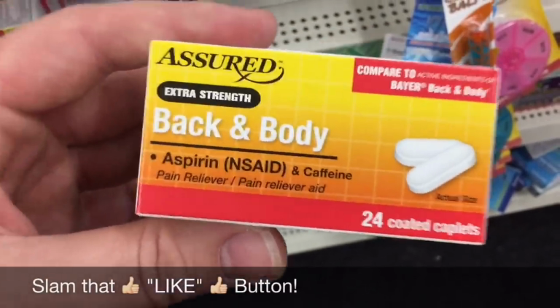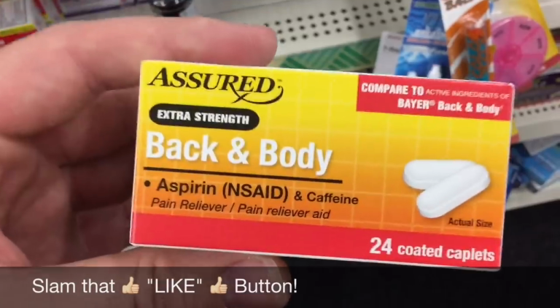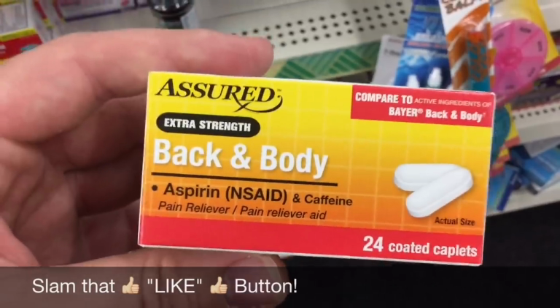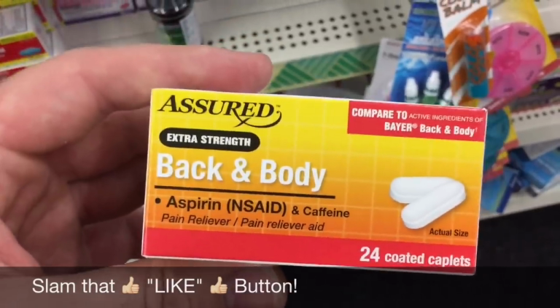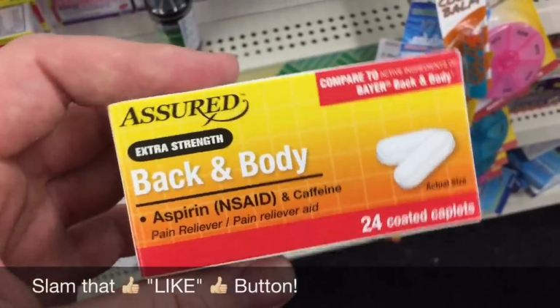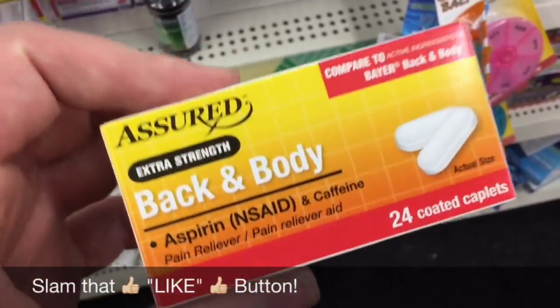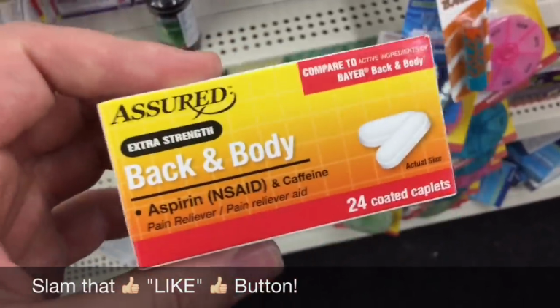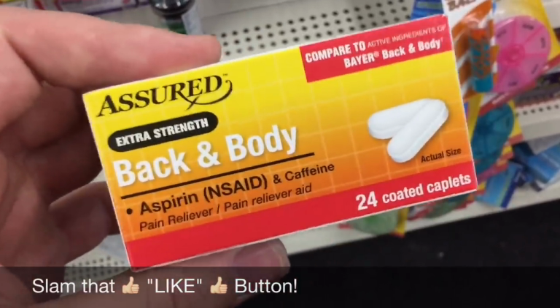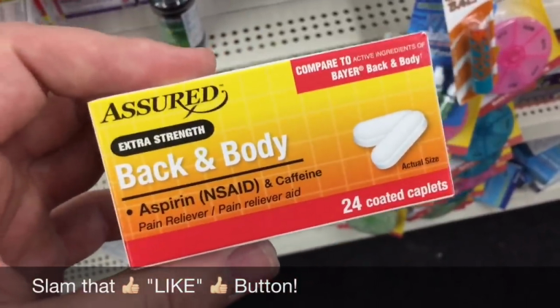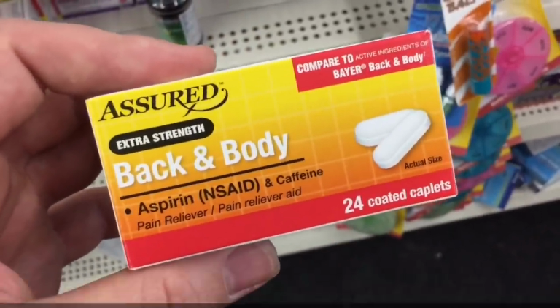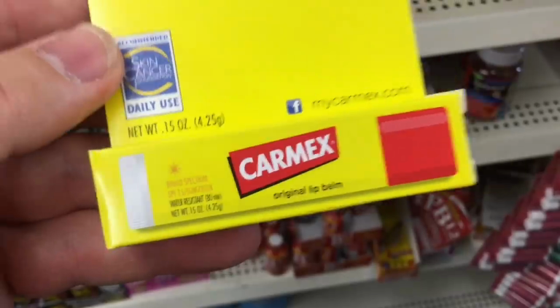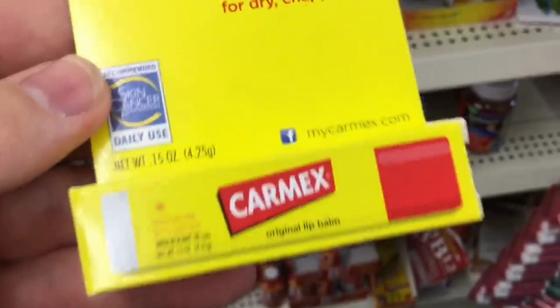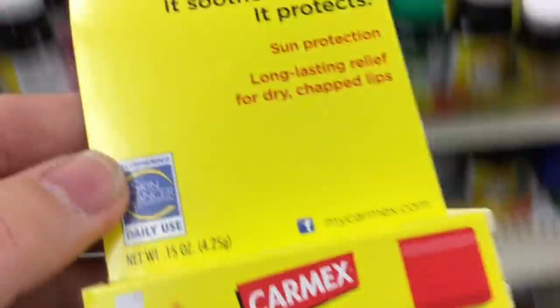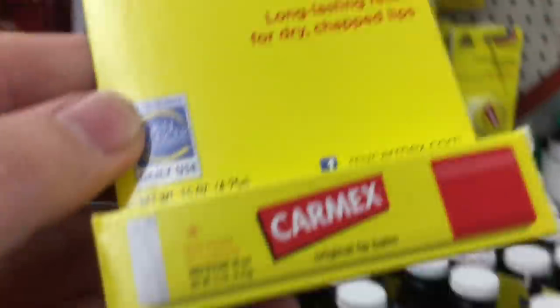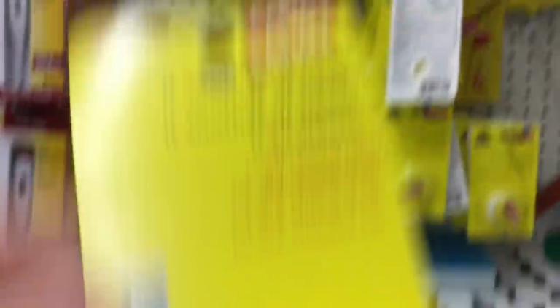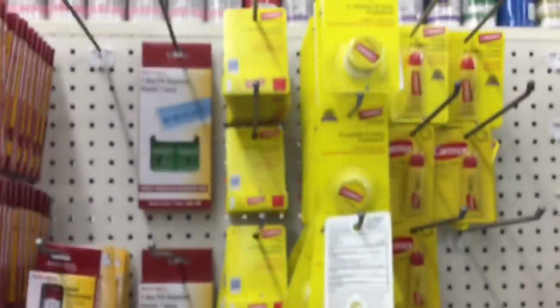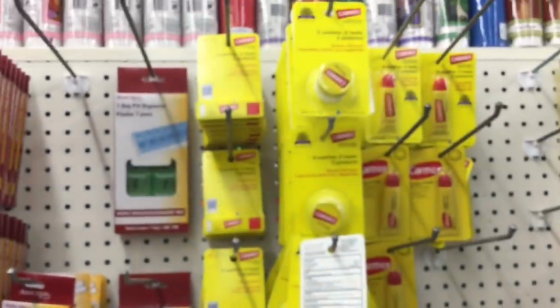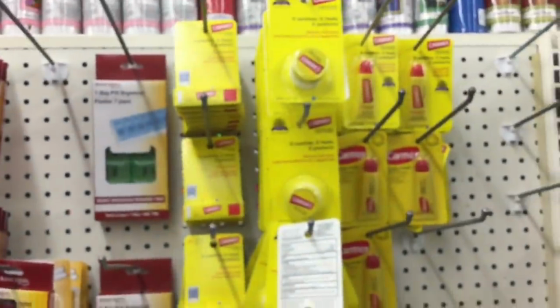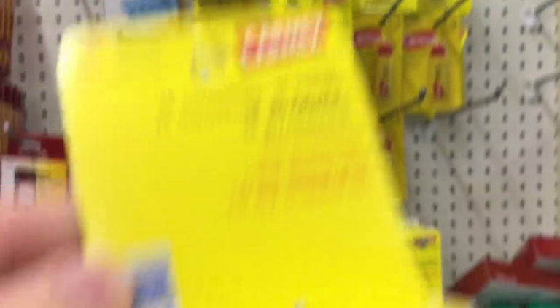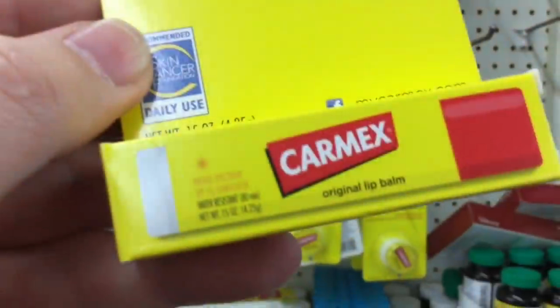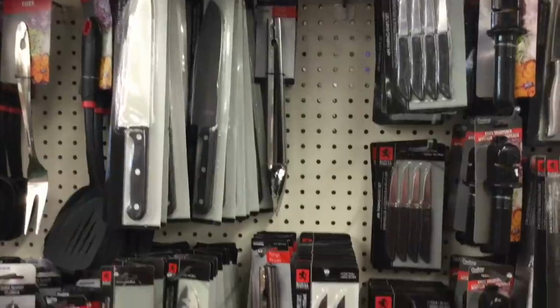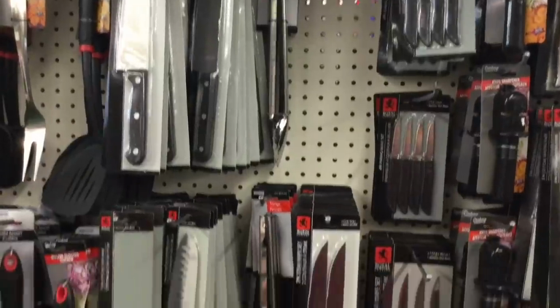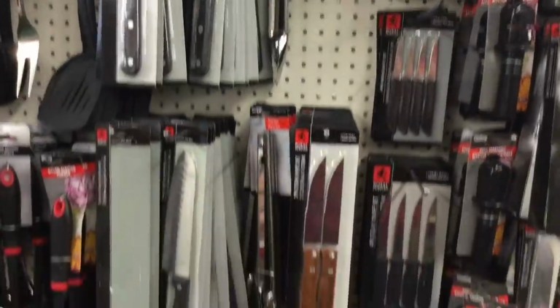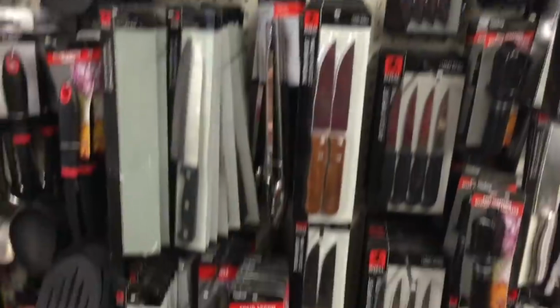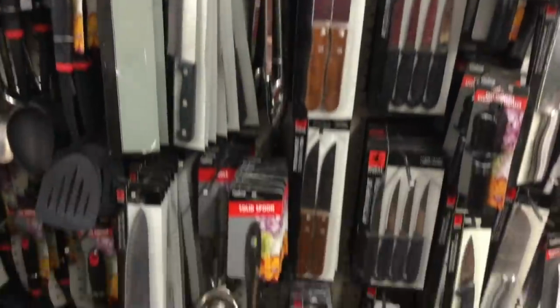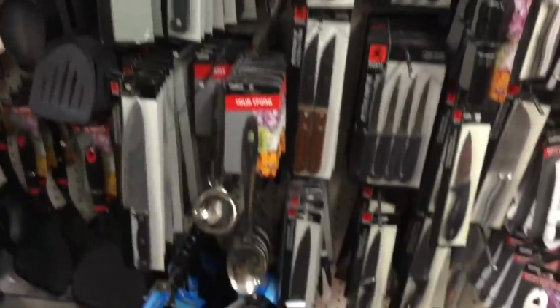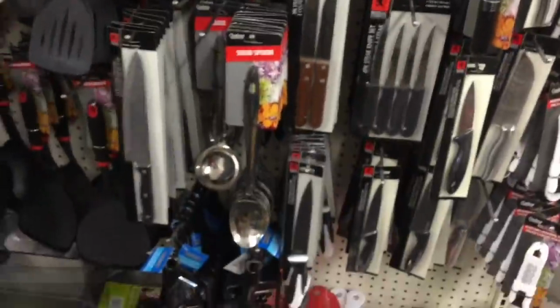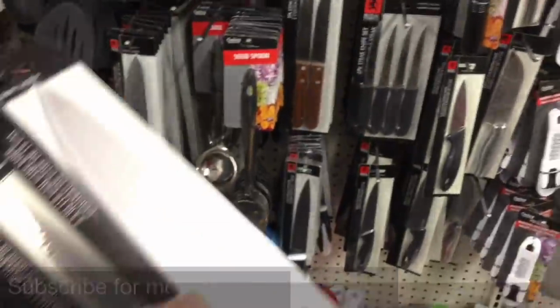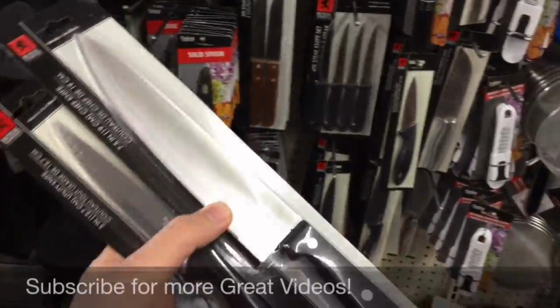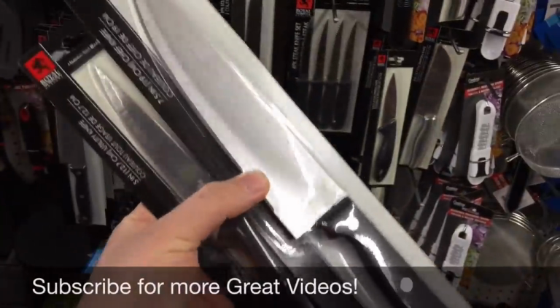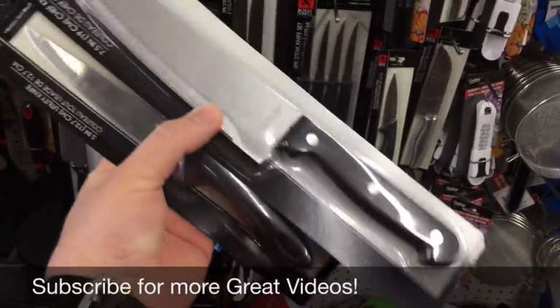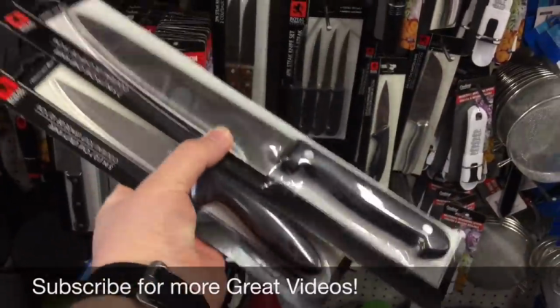Aspirin and caffeine will keep the pain down if you ever get into a rough situation while you're outdoors. This is a nice find for only a dollar. The selection here isn't really that good, but I decided on these two.